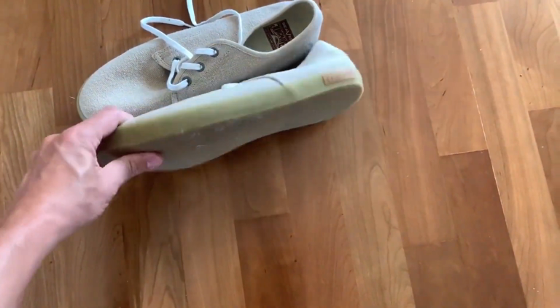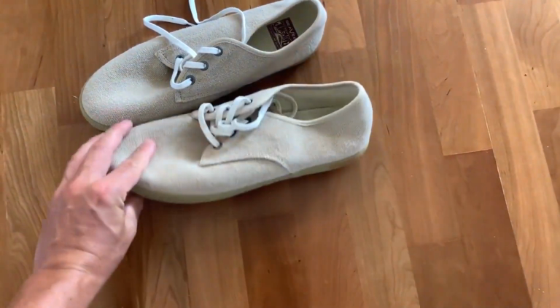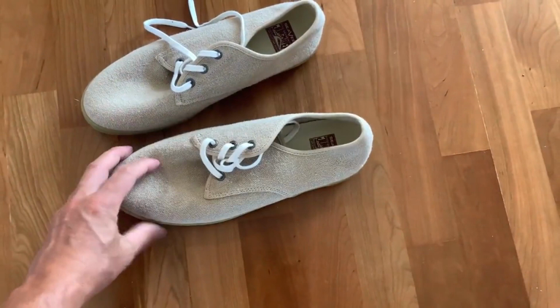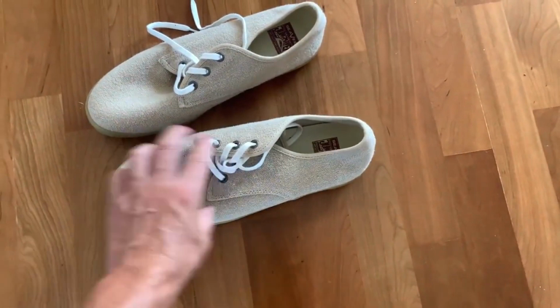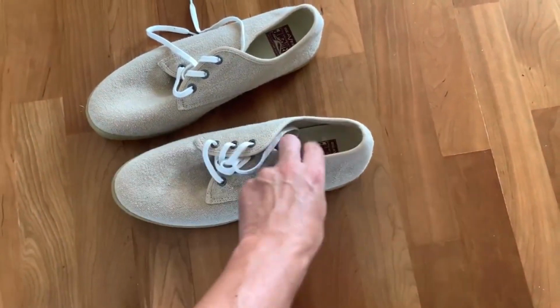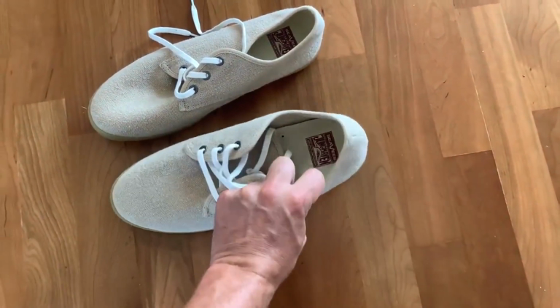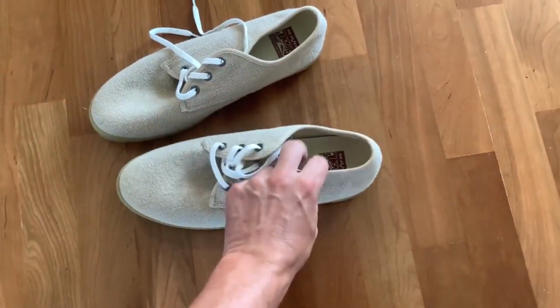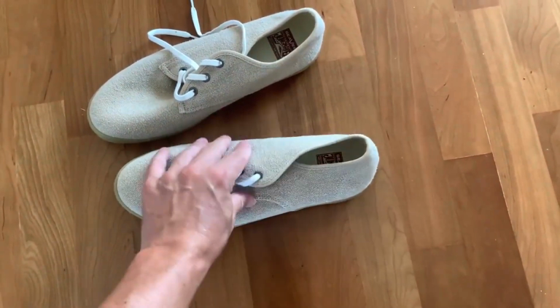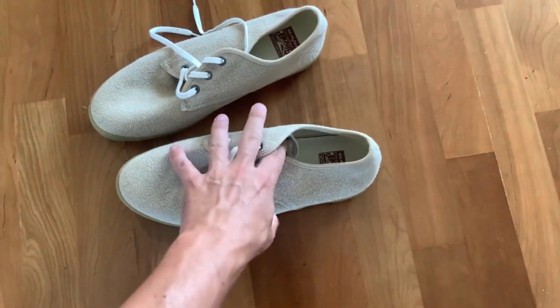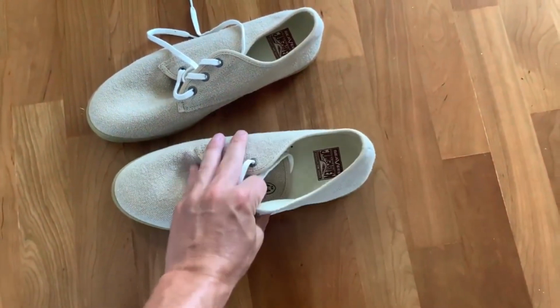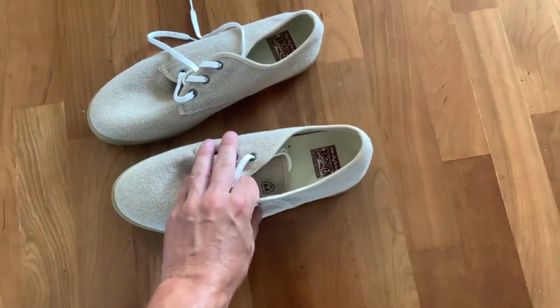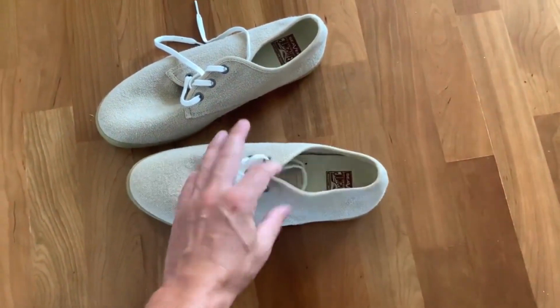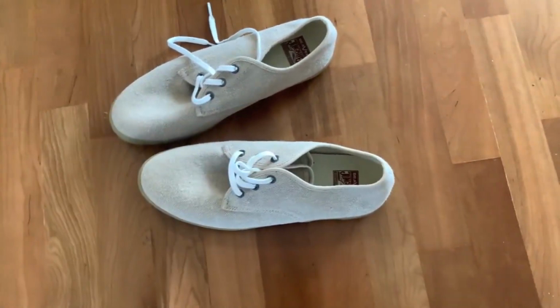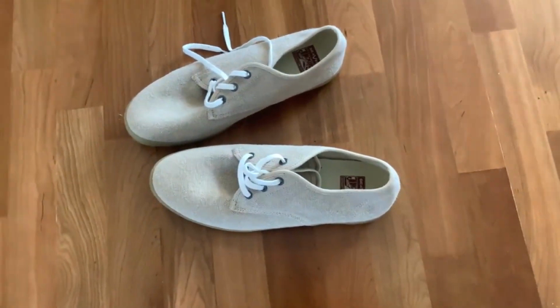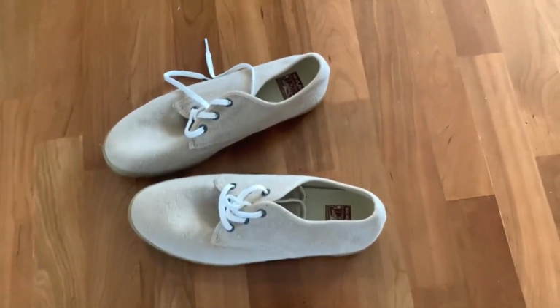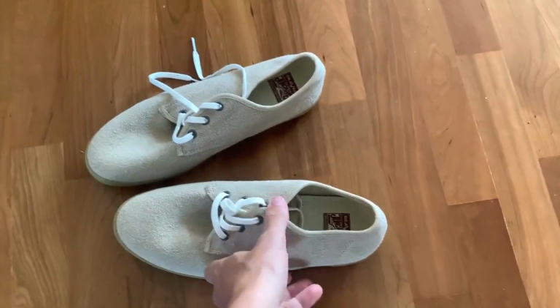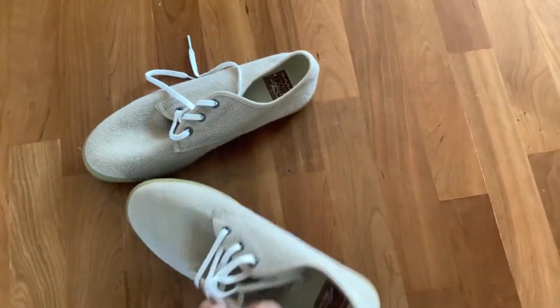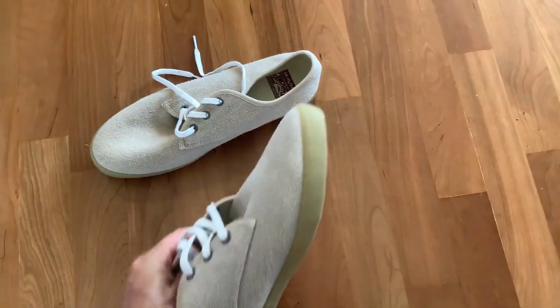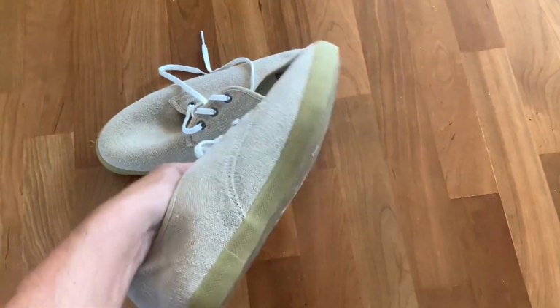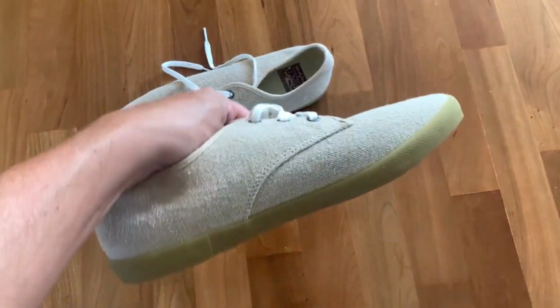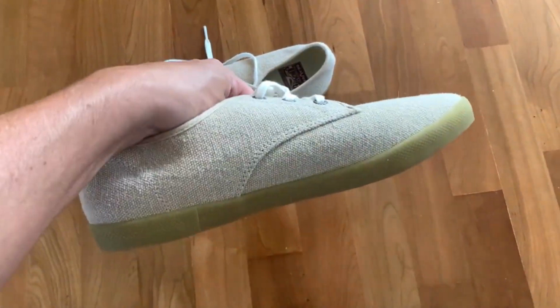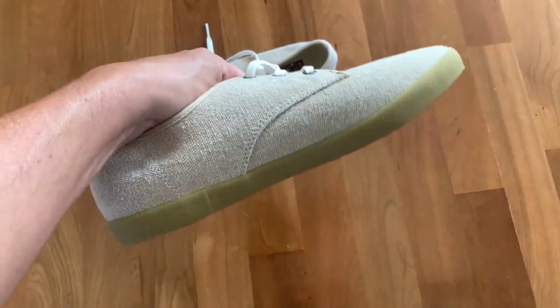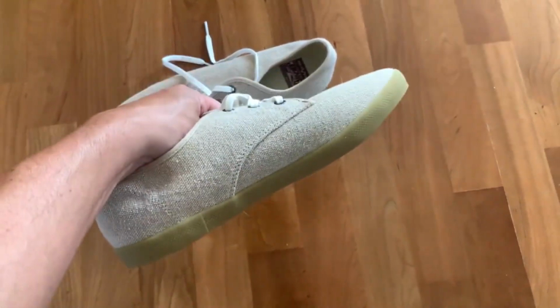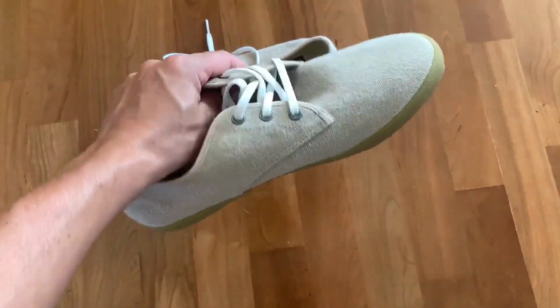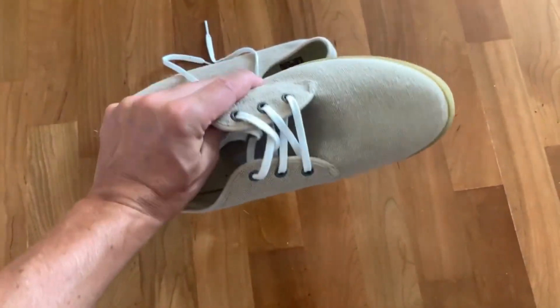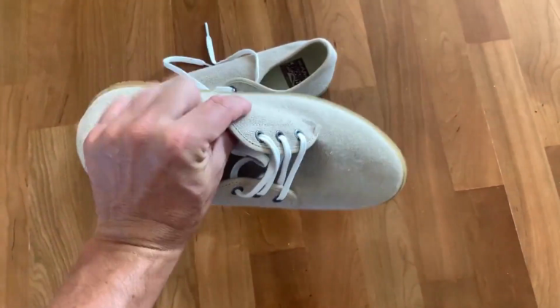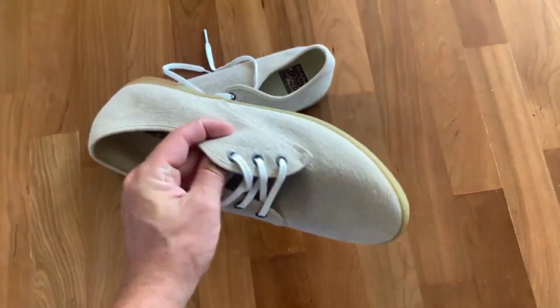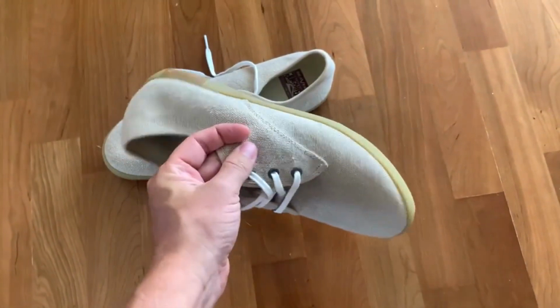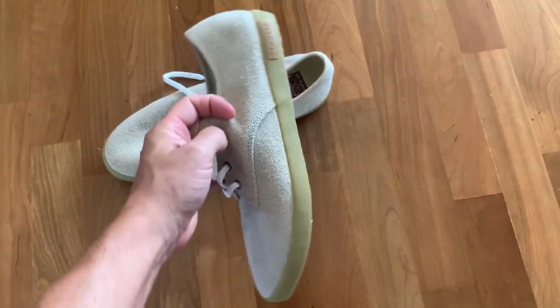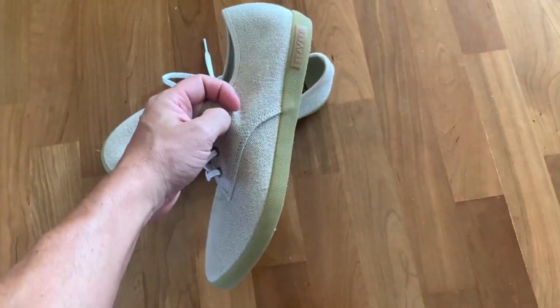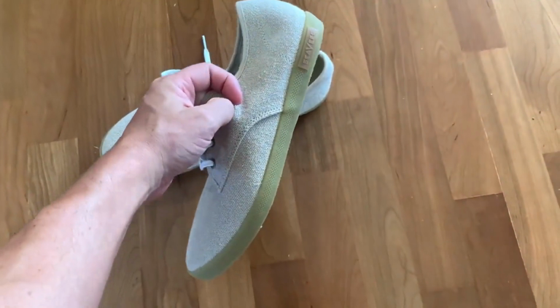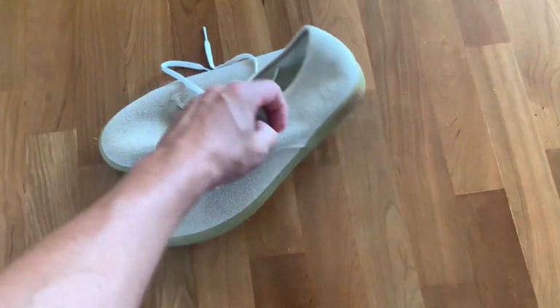I really like them. They're really comfortable and super lightweight, which is nice. Really durable — you can see here the material on them is just really solid. It looks really good. The cut on them is great. Aesthetically they're just really beautiful shoes.